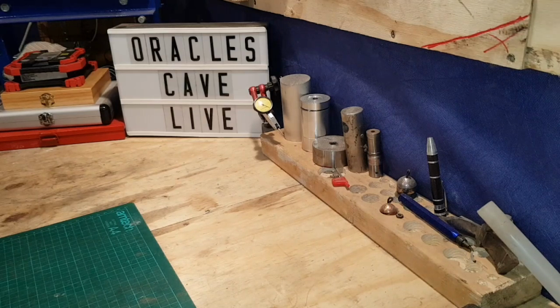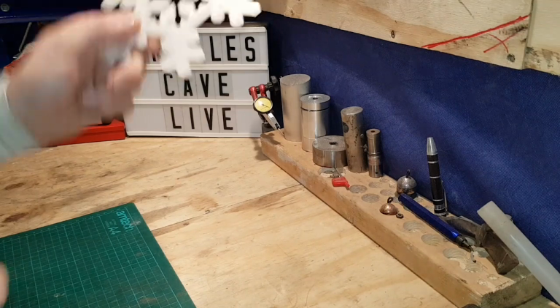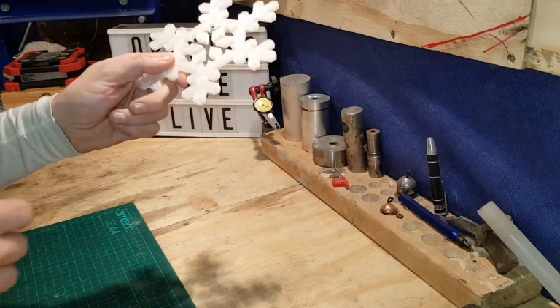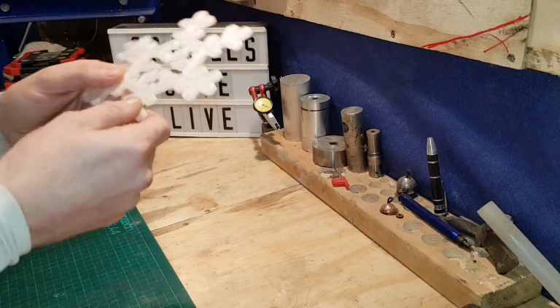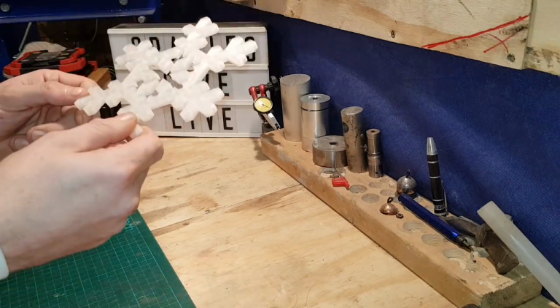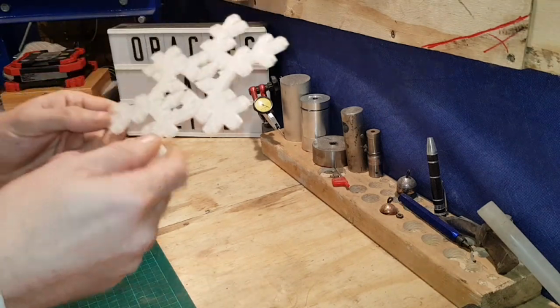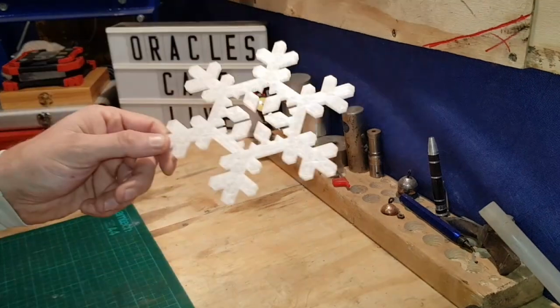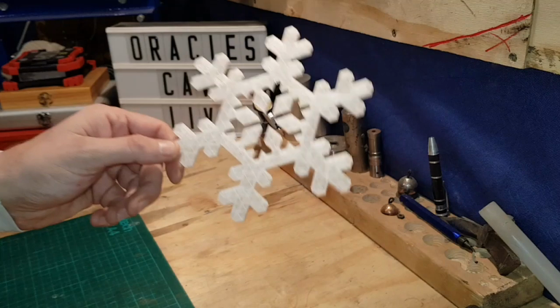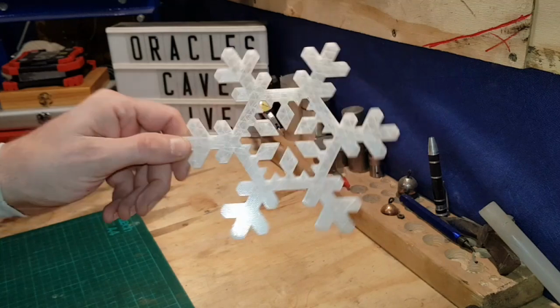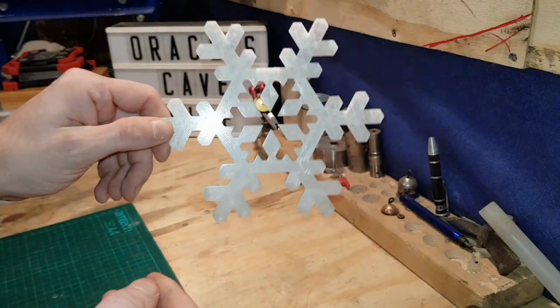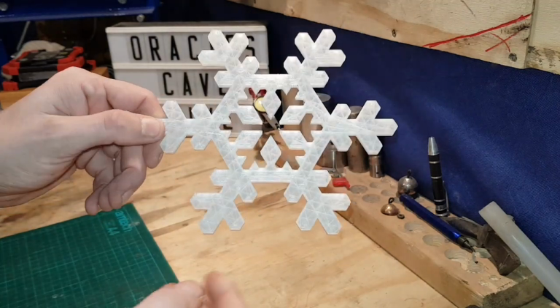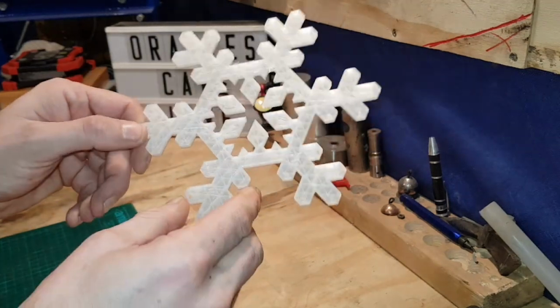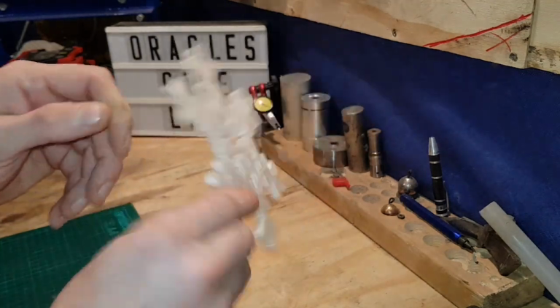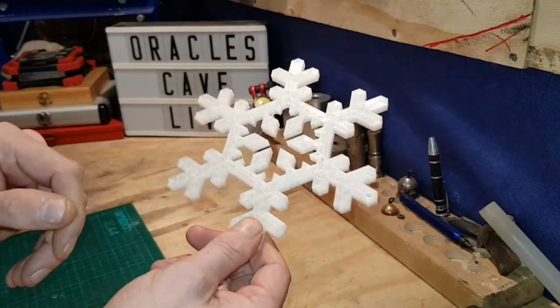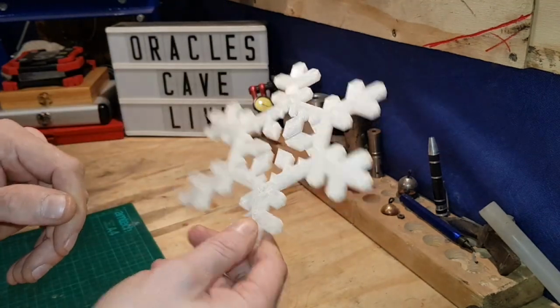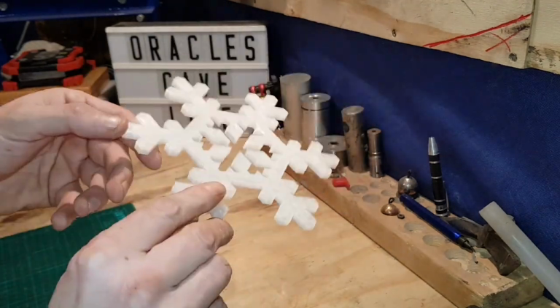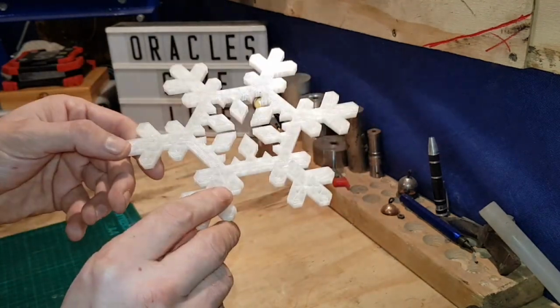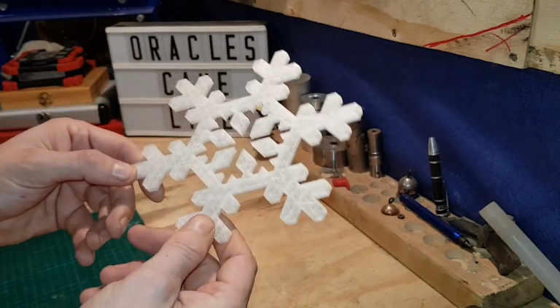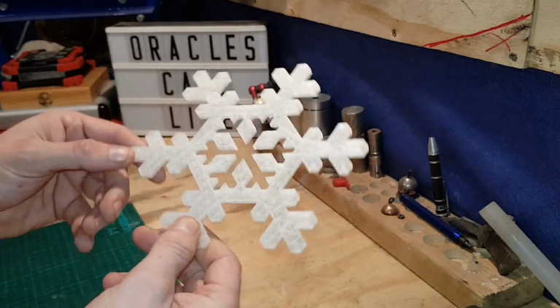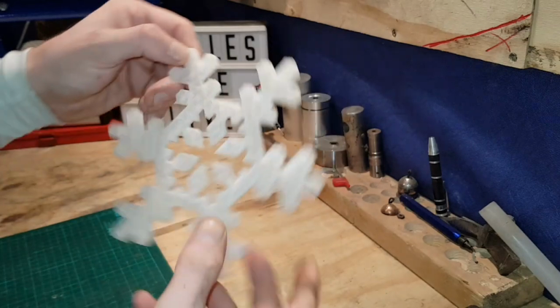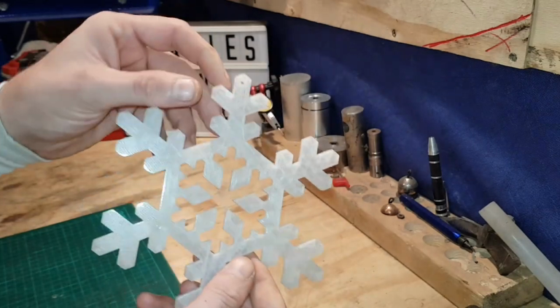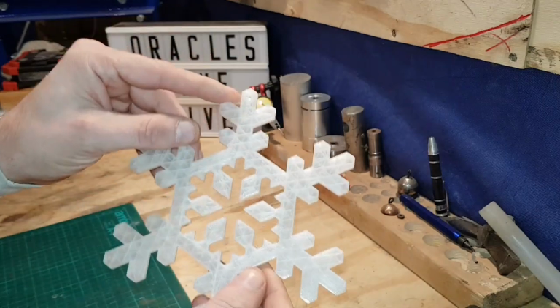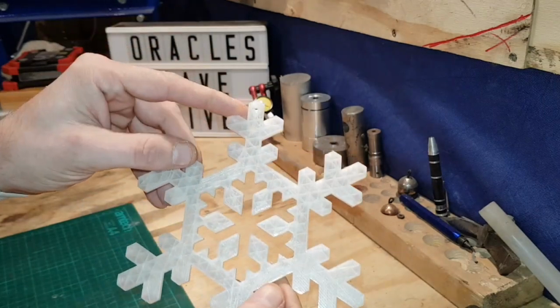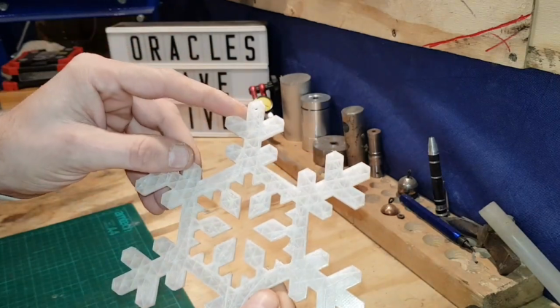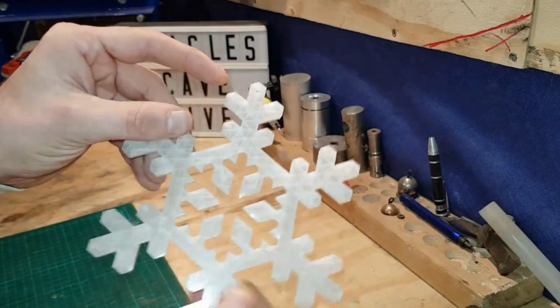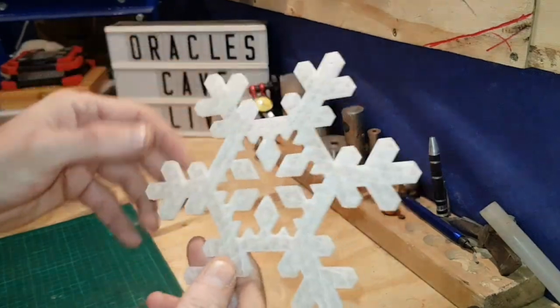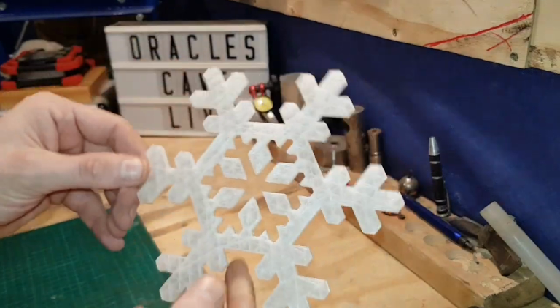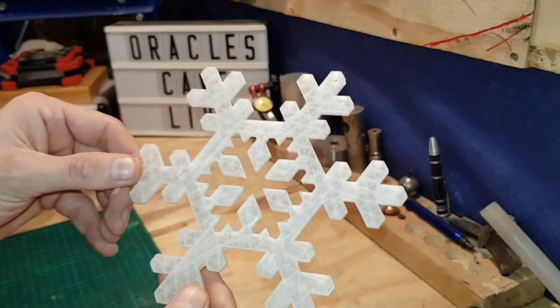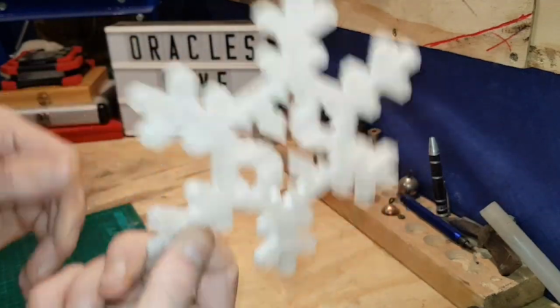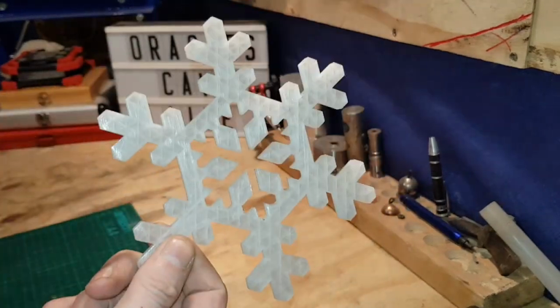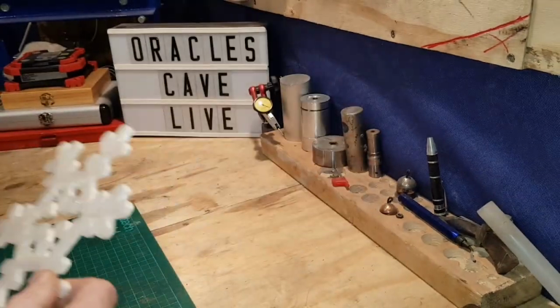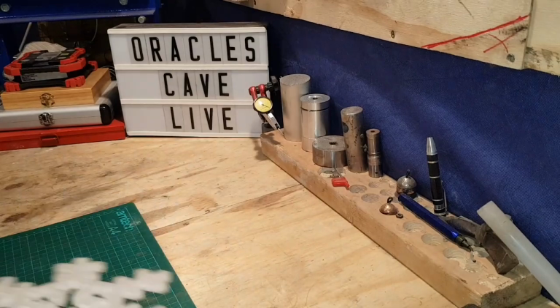First up here we've got this glow-in-the-dark filament snowflake, and it actually works — it has a little hole at the top to hang it. It's Christmas of course, and with it being Frozen theme.